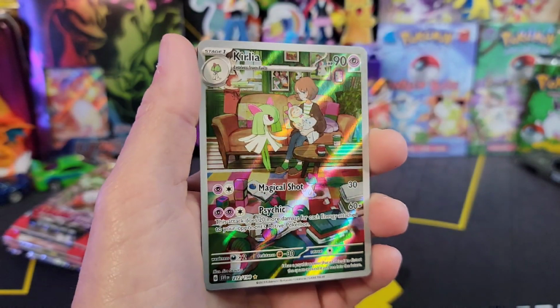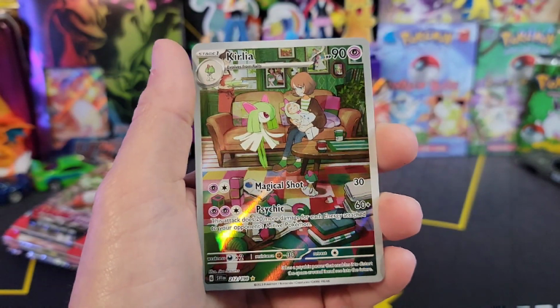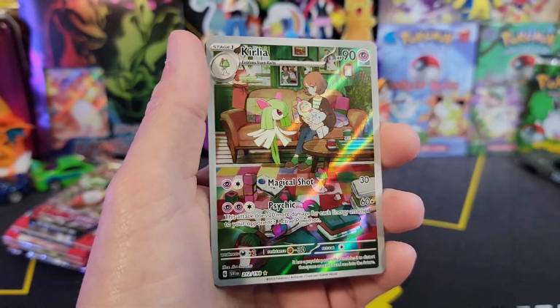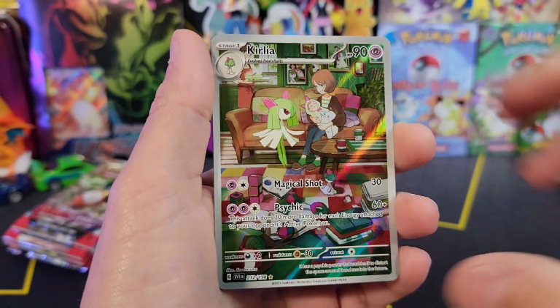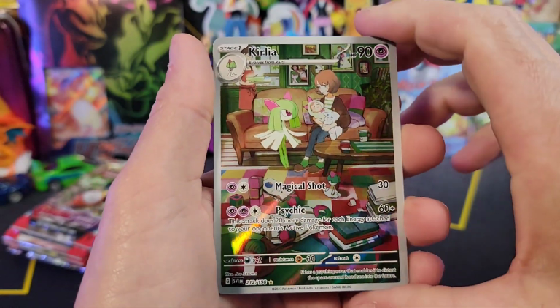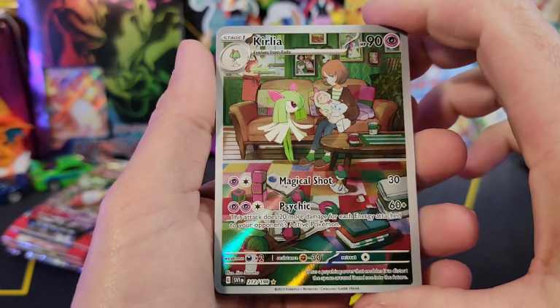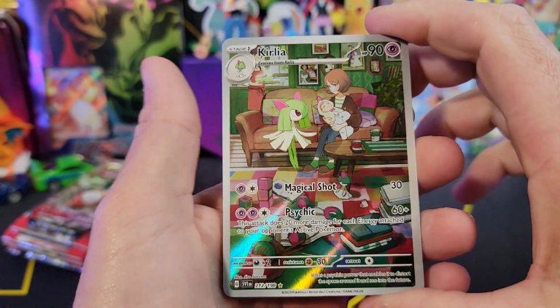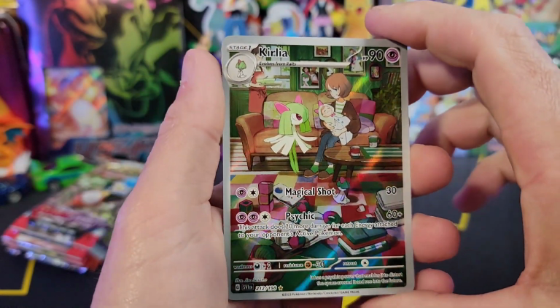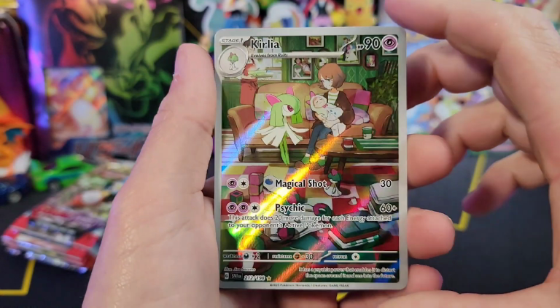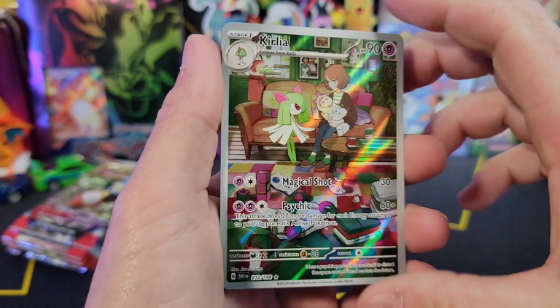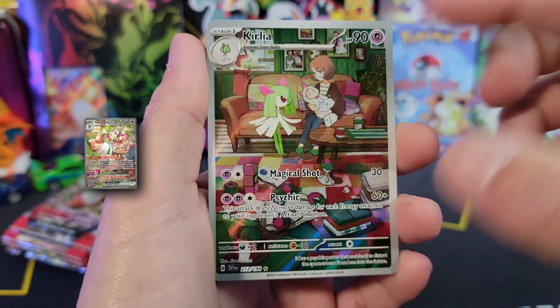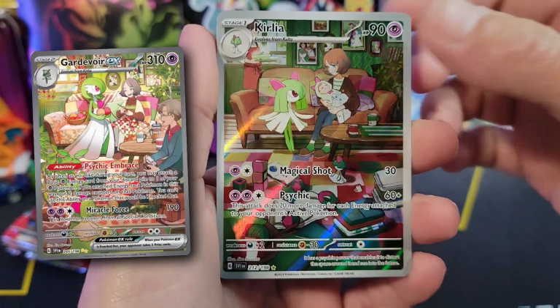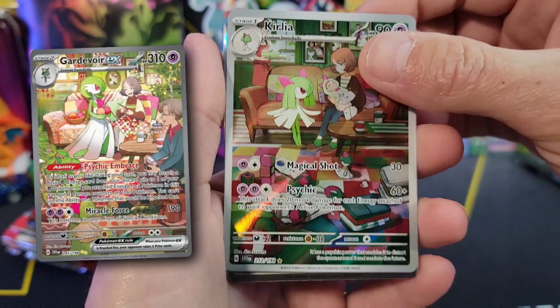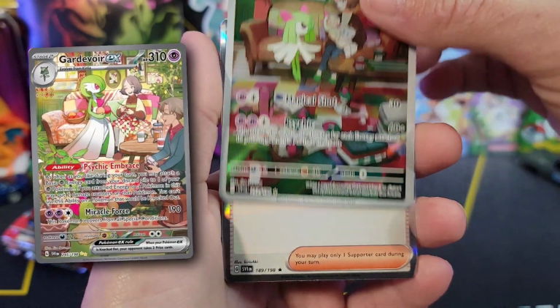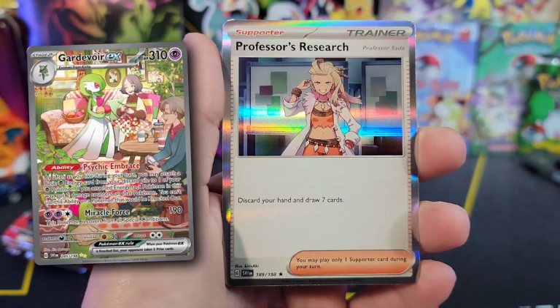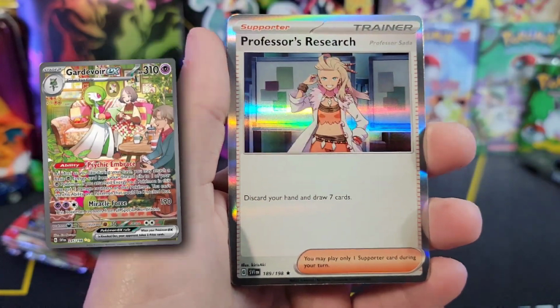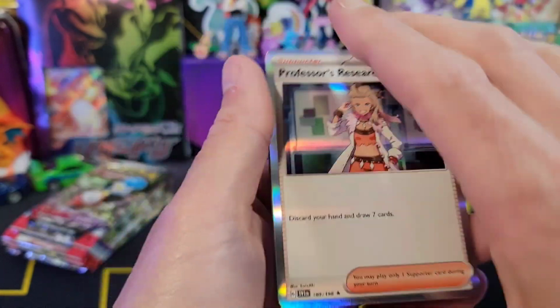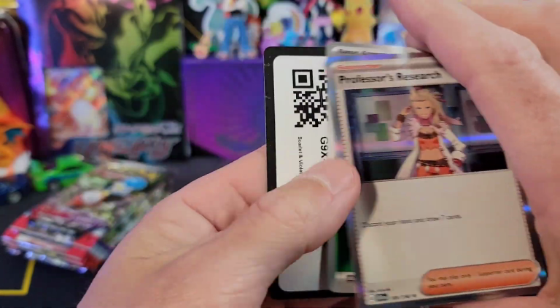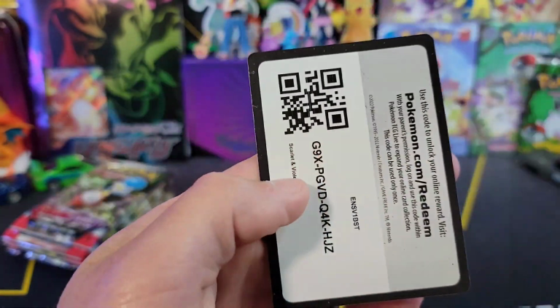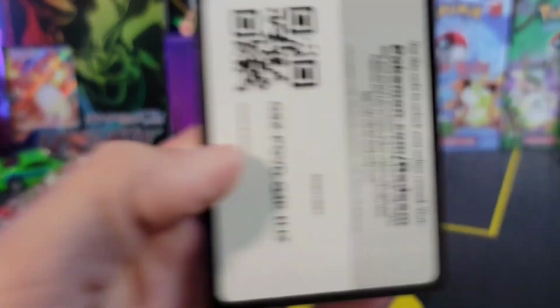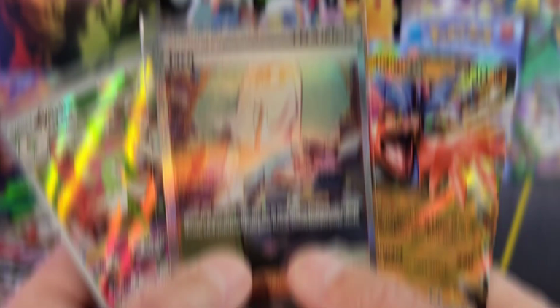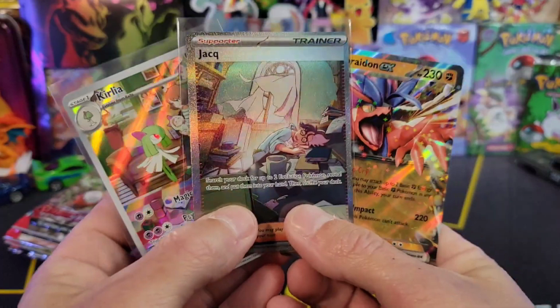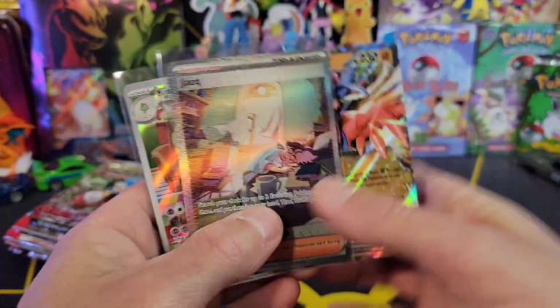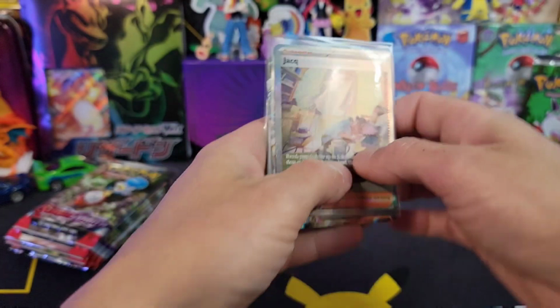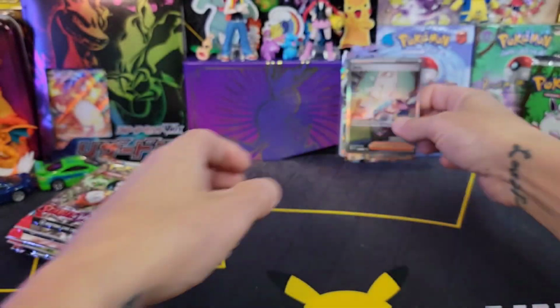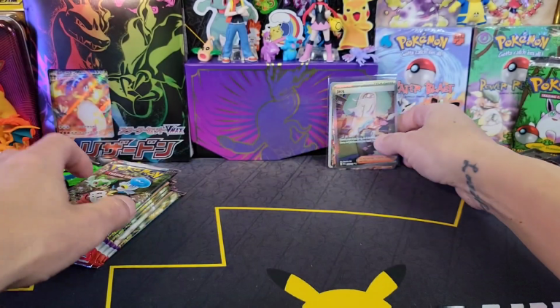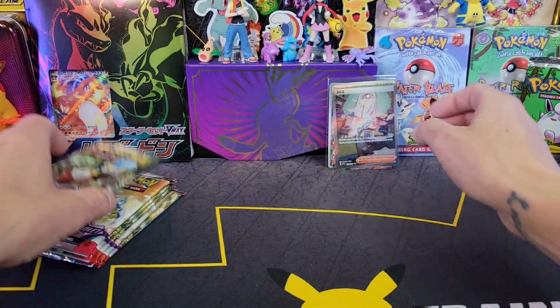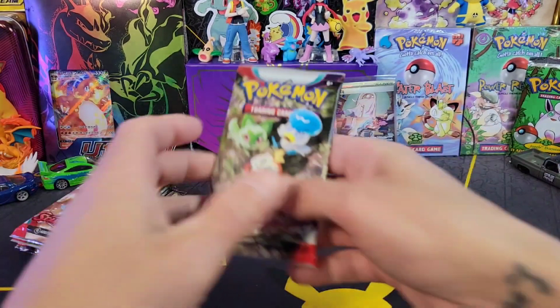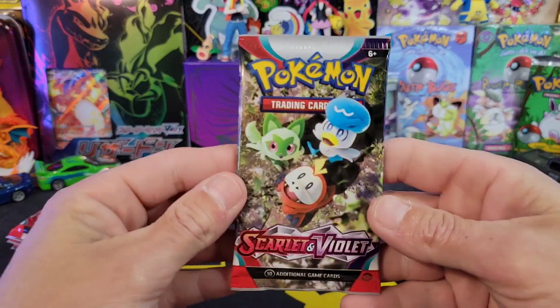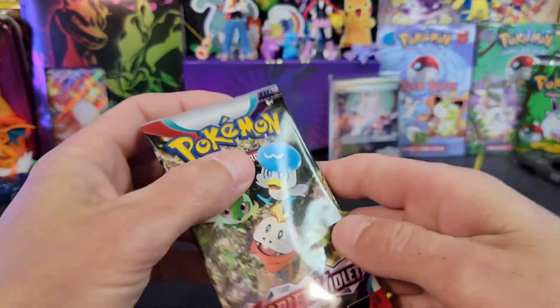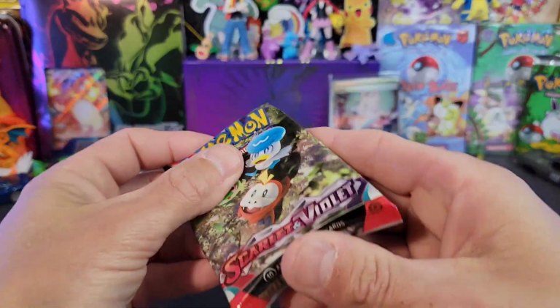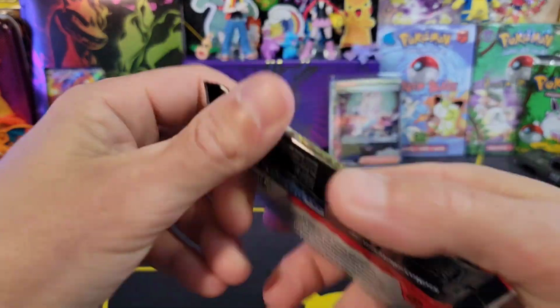We've got the Curlia — that's a nice one right there. We need this one to evolve, we need to get into that Gardevoir. We've got a Professor's Research. Dondozo came out to play today. So these right here are going to be from the Arcanine blister.